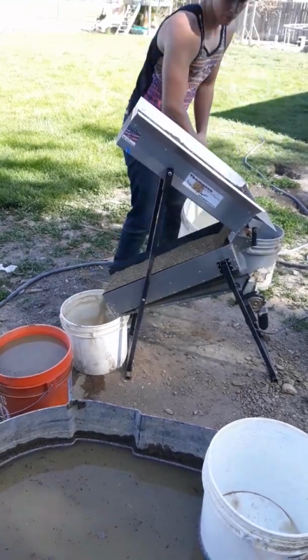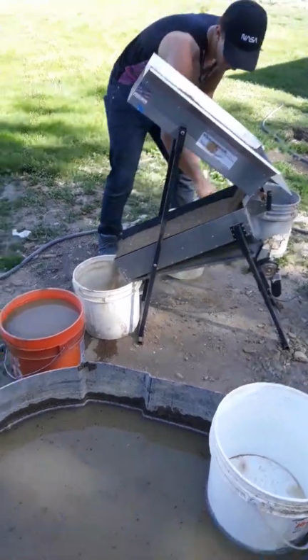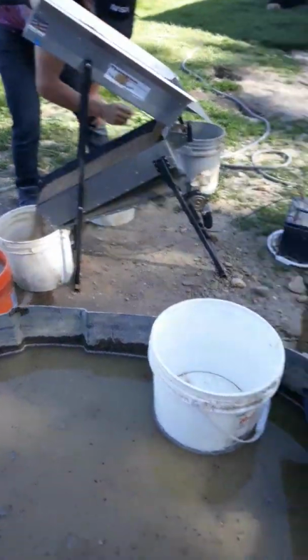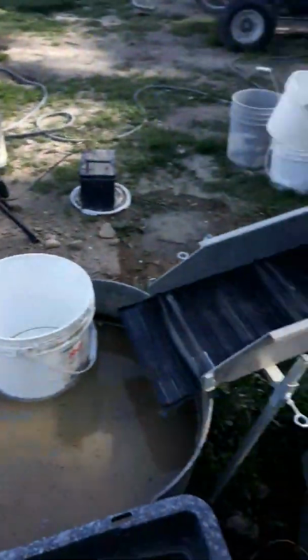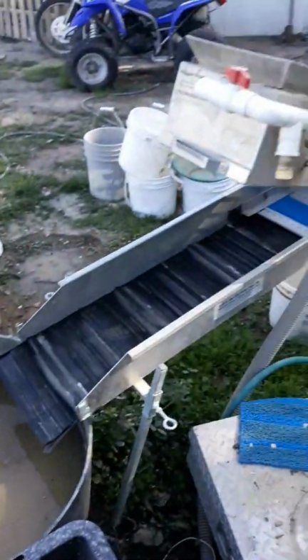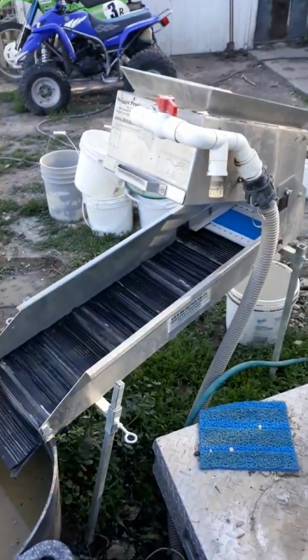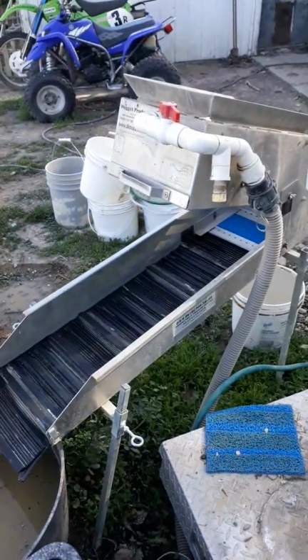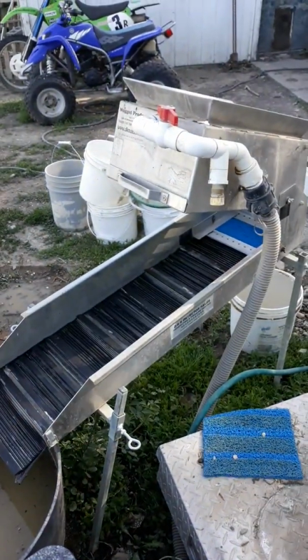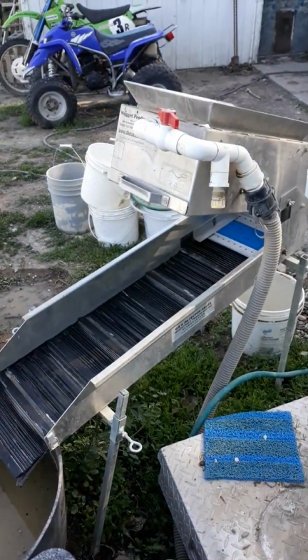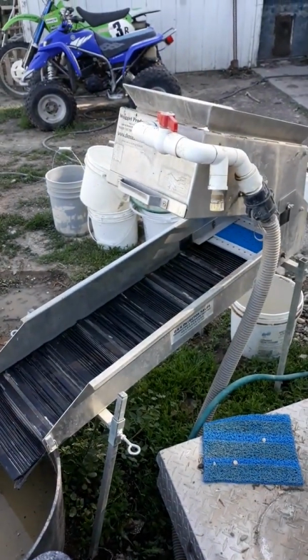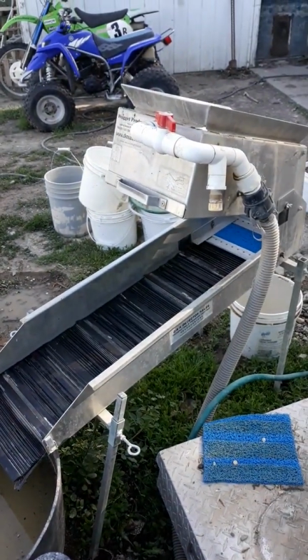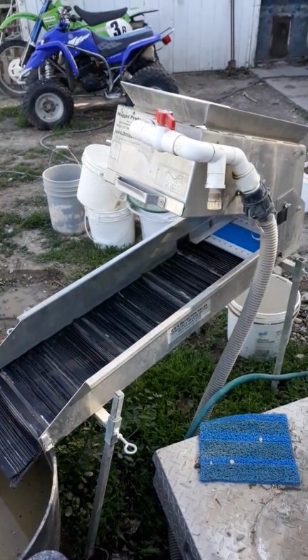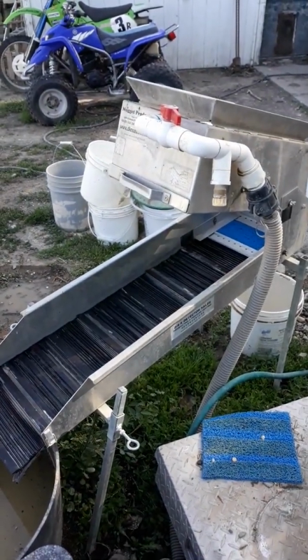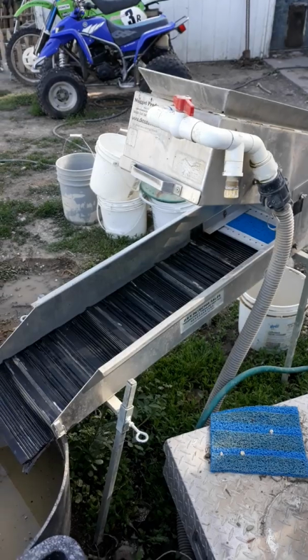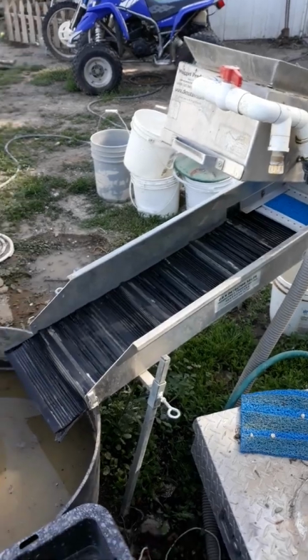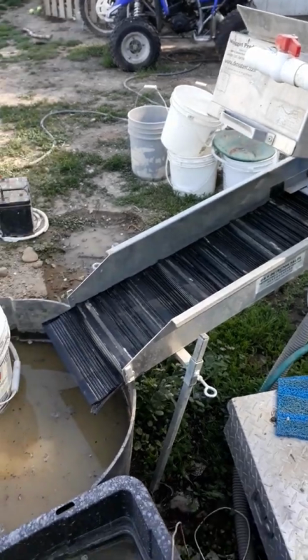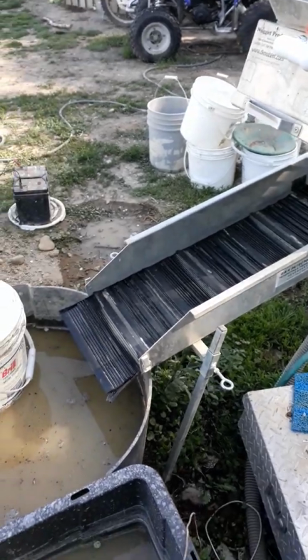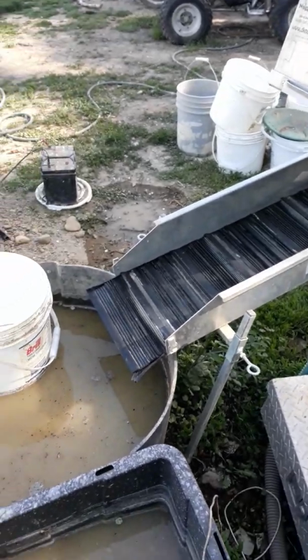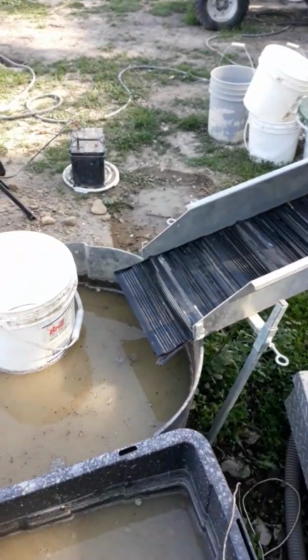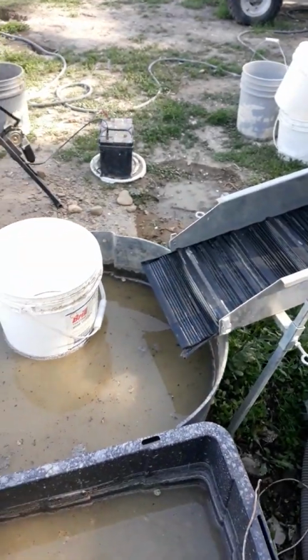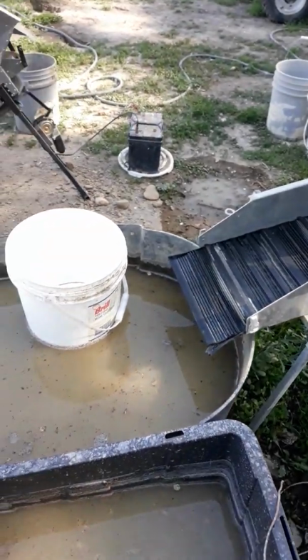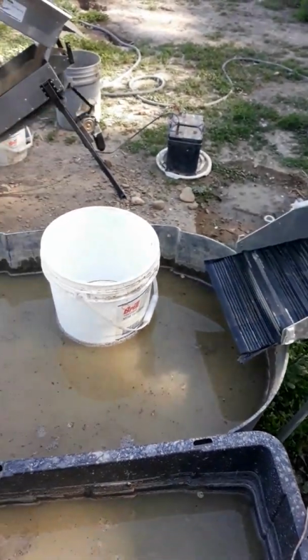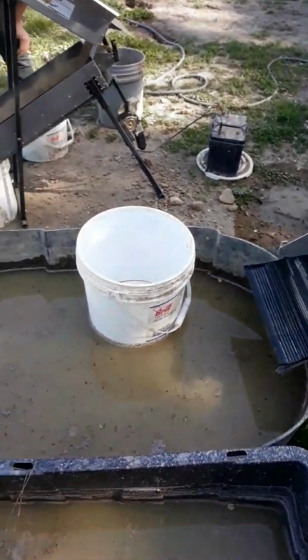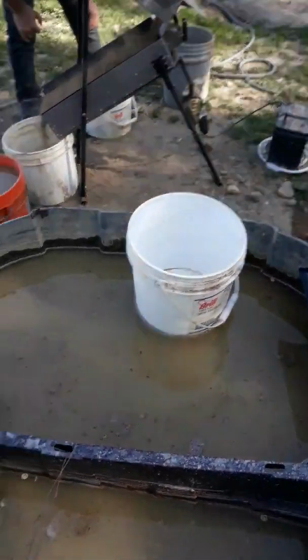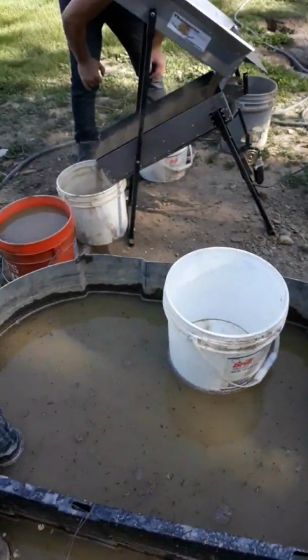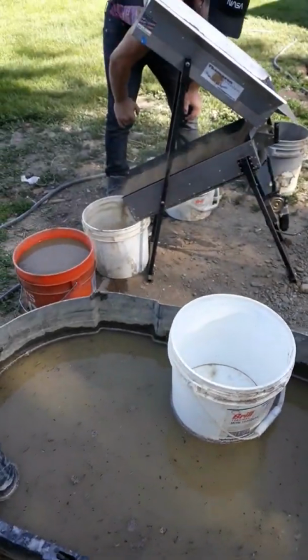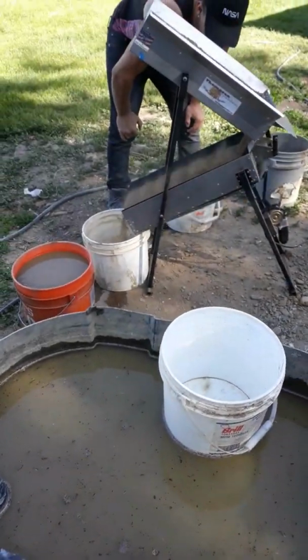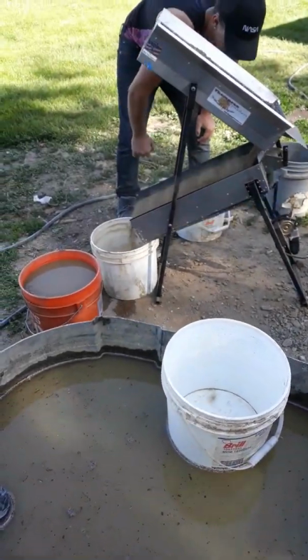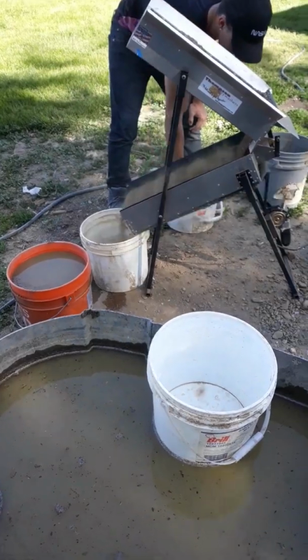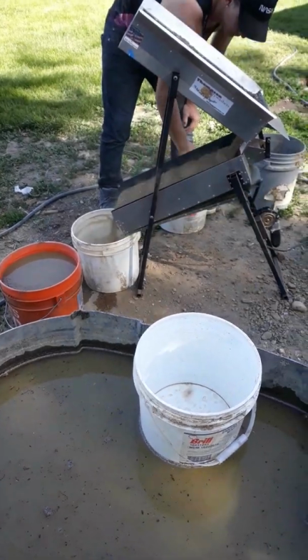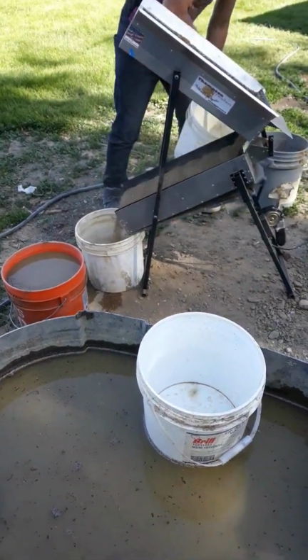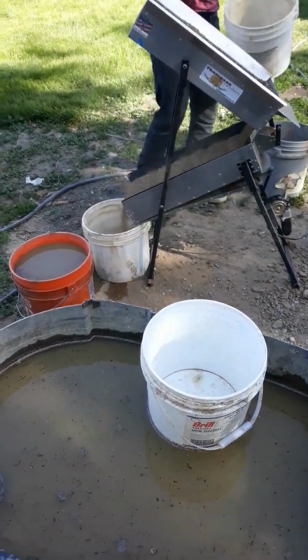And then of course it'll get ran through the hive anchor so we can wash all the clay down and get that gold broke loose out of the clay. Because here in Eastern Oregon we've got that sticky, sticky clay.